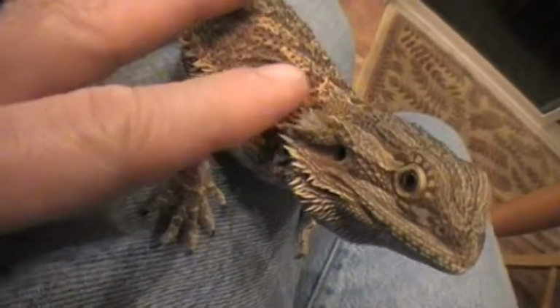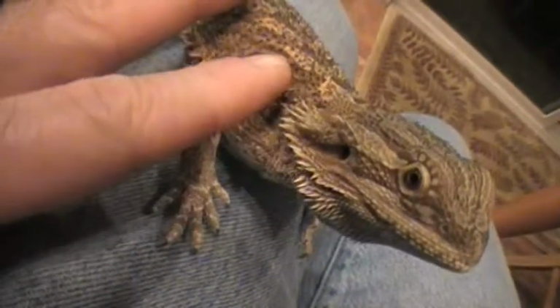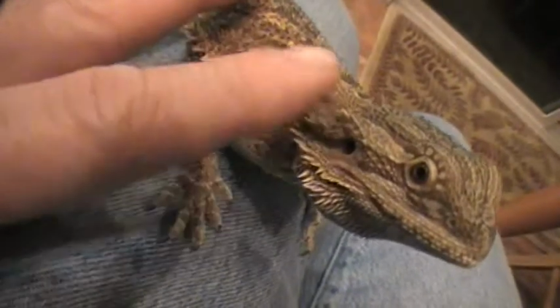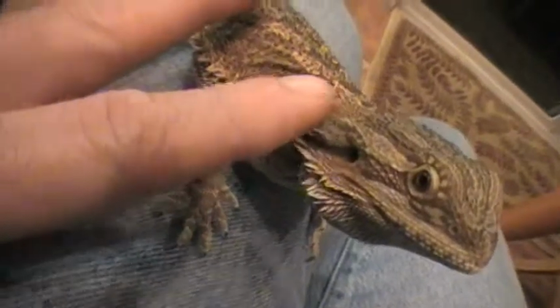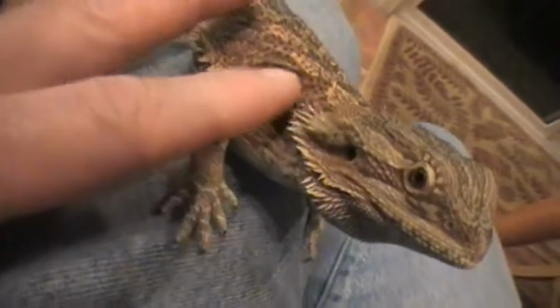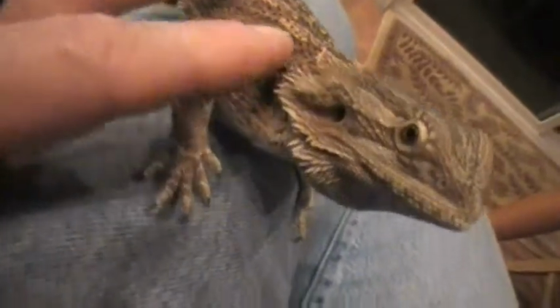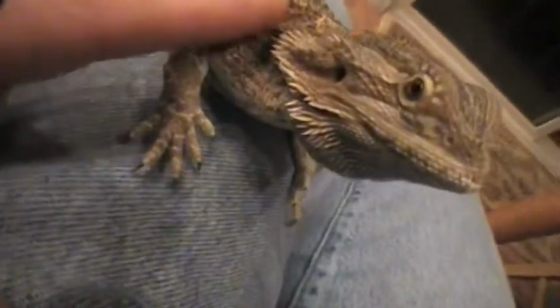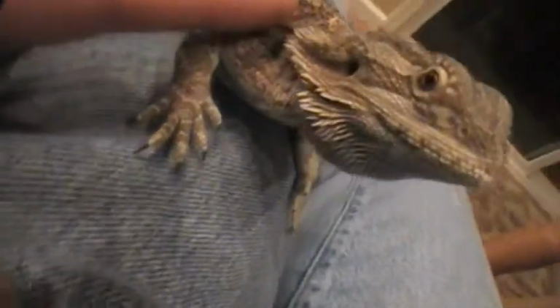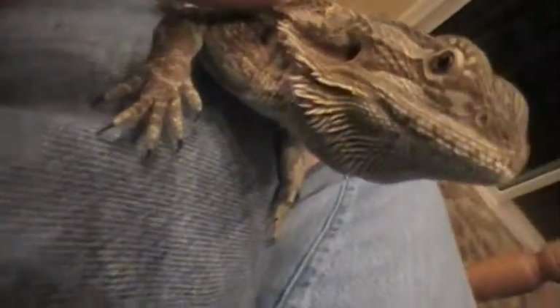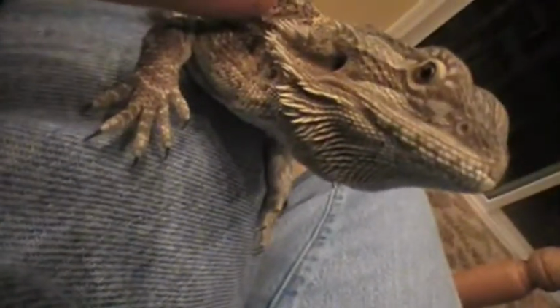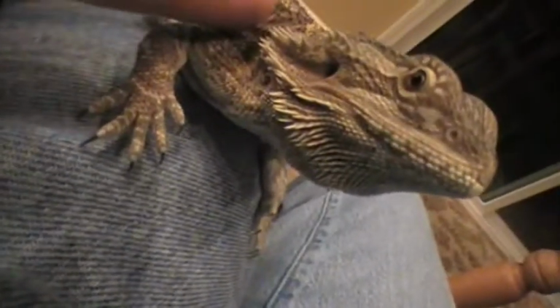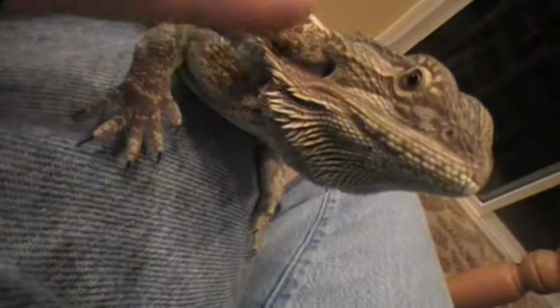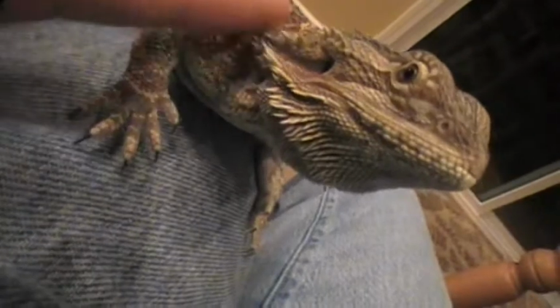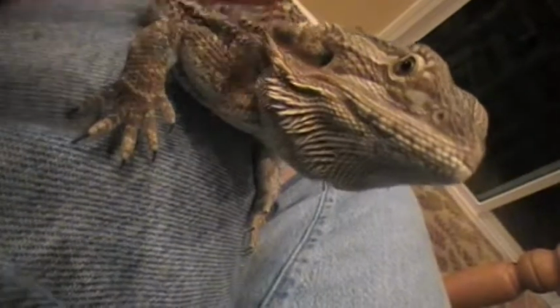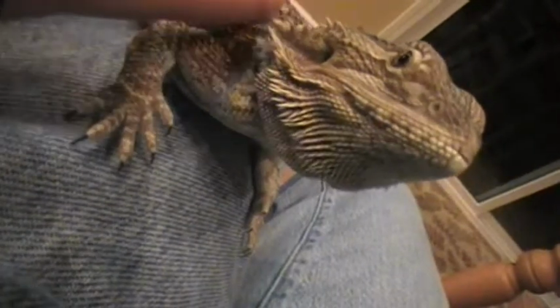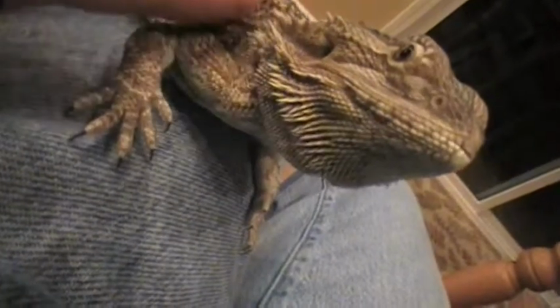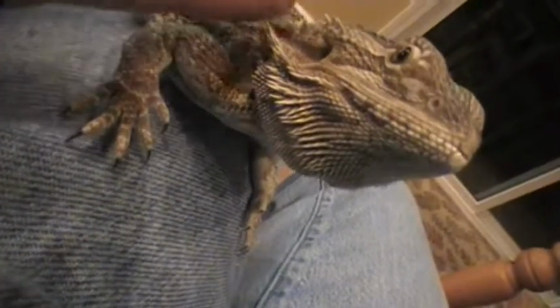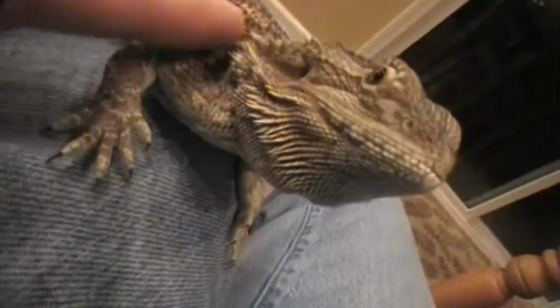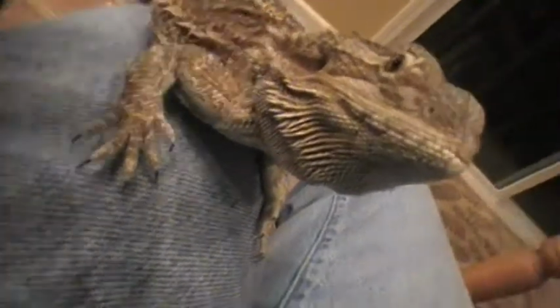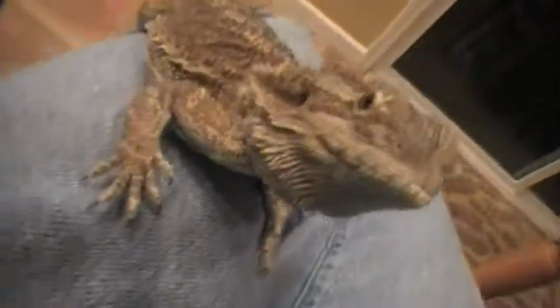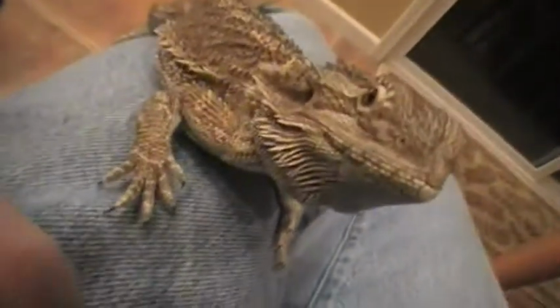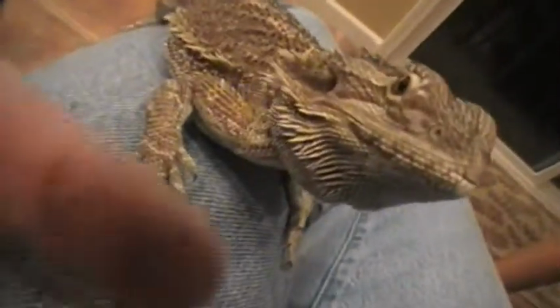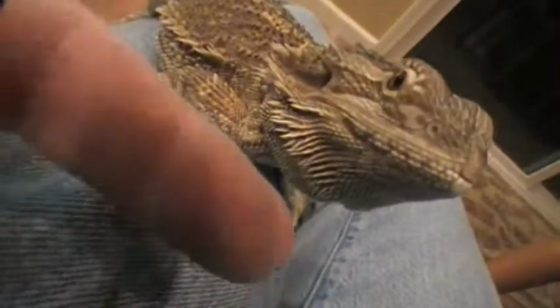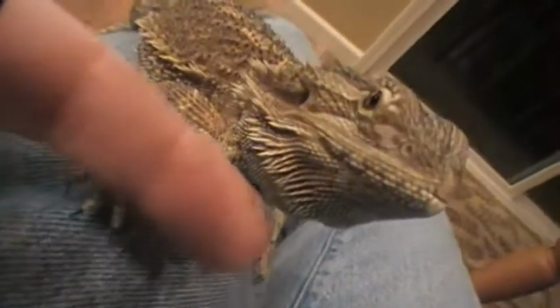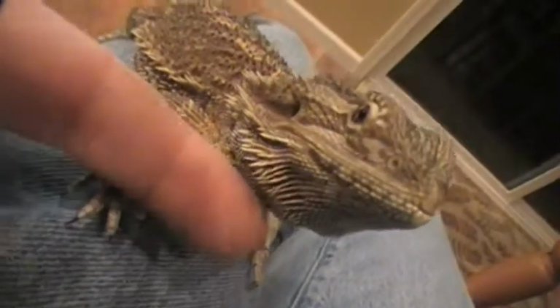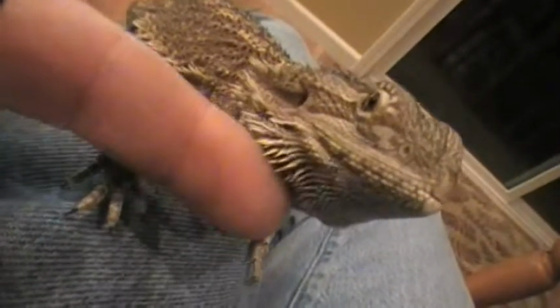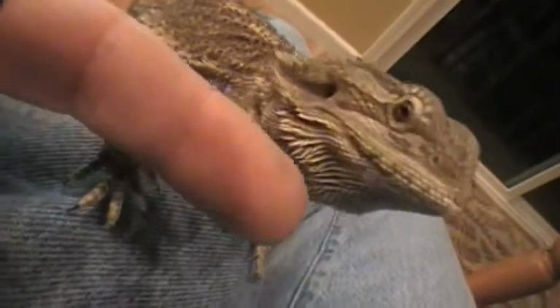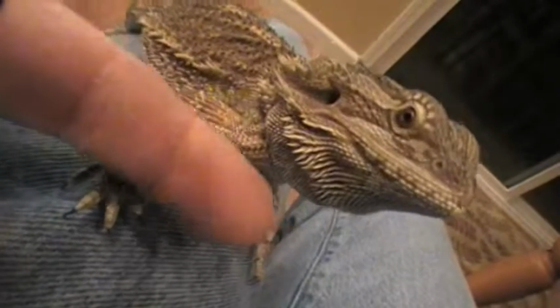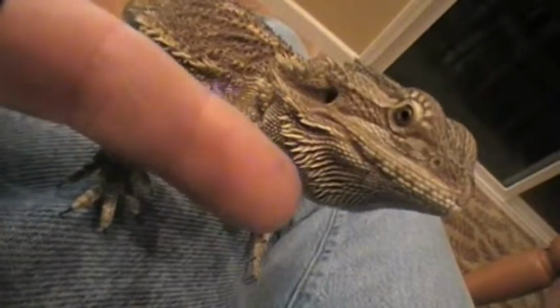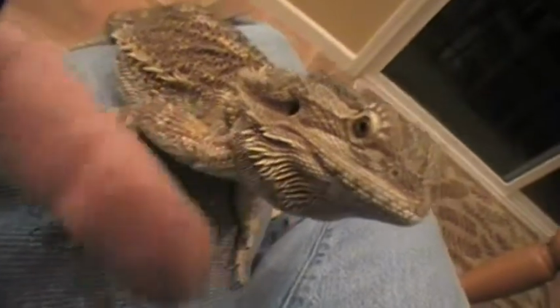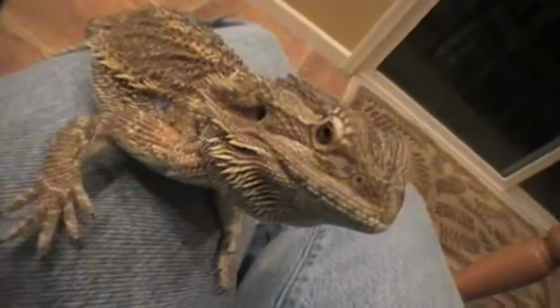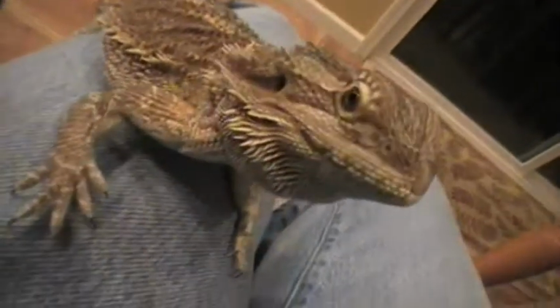He's got spikes. Come on, give me some flair. Show me your bearded dragon beard. Yeah.